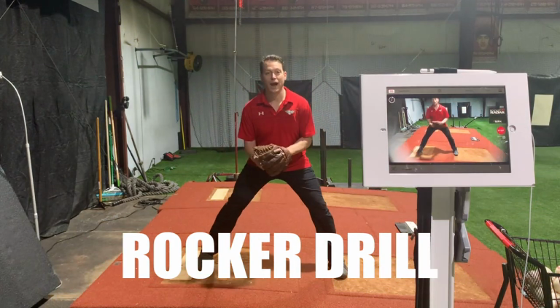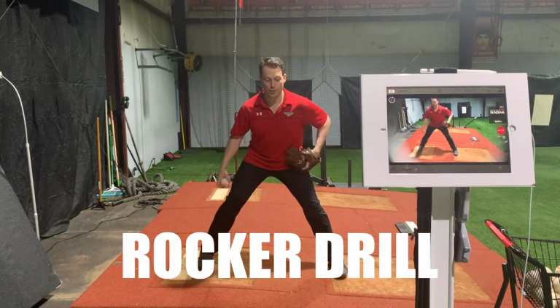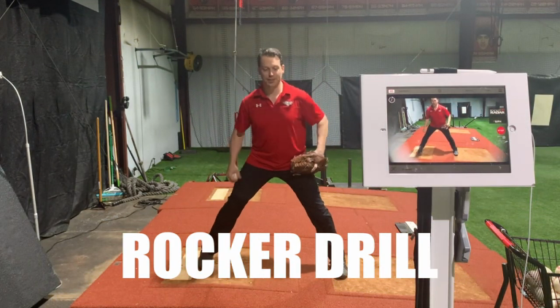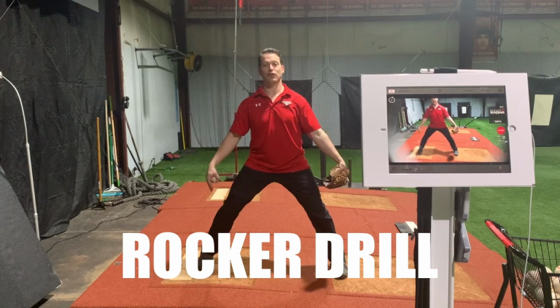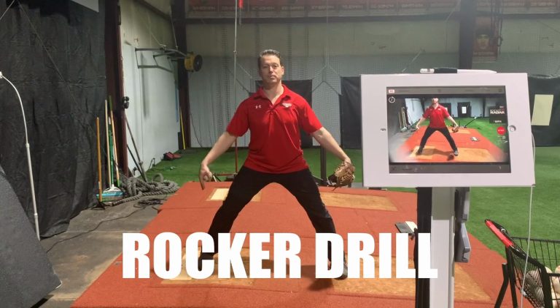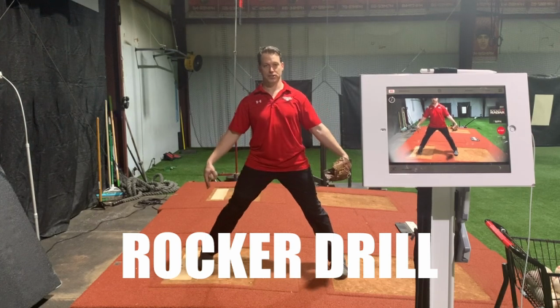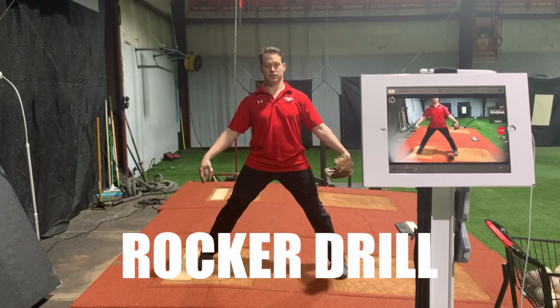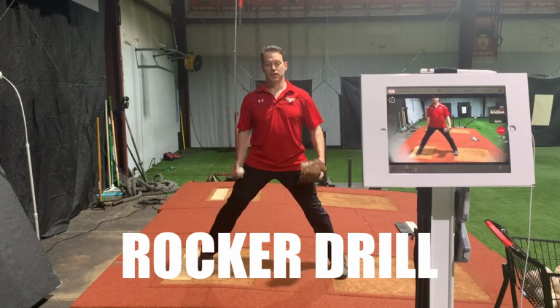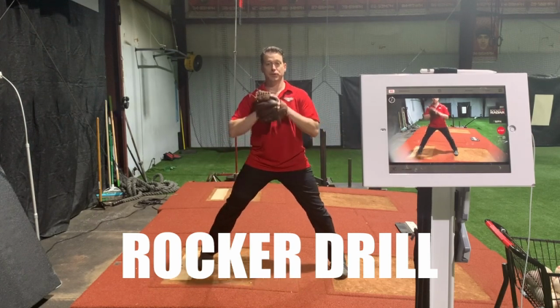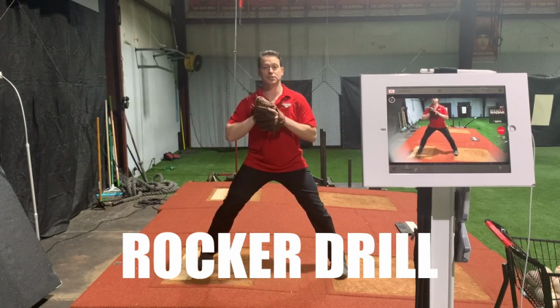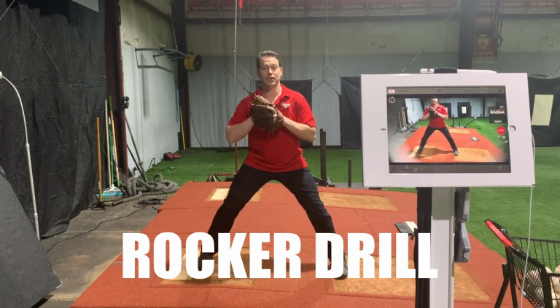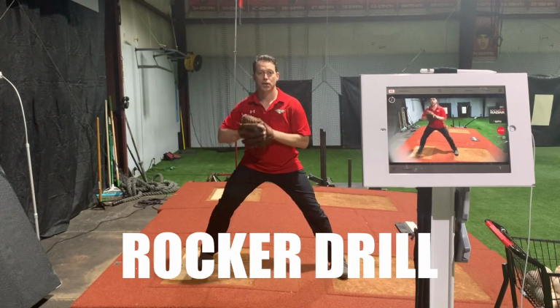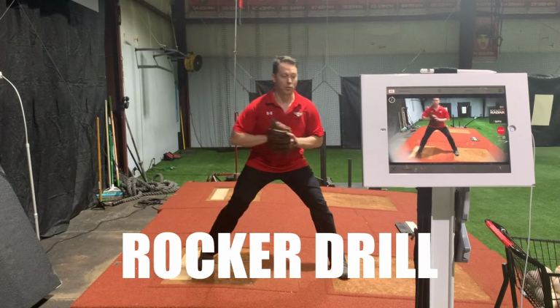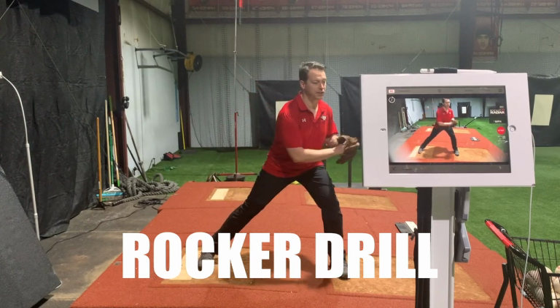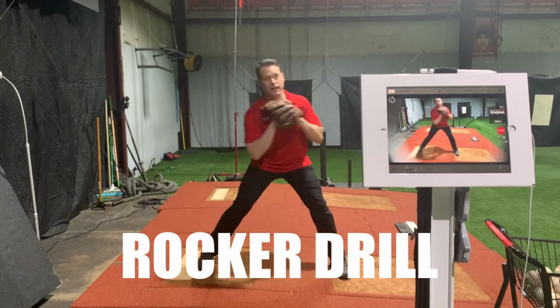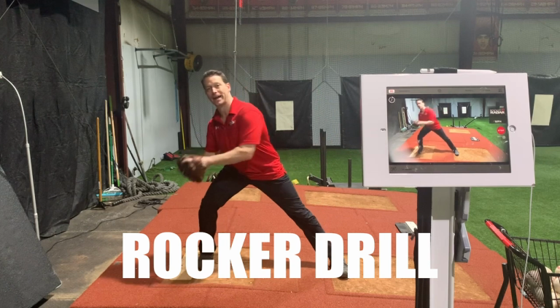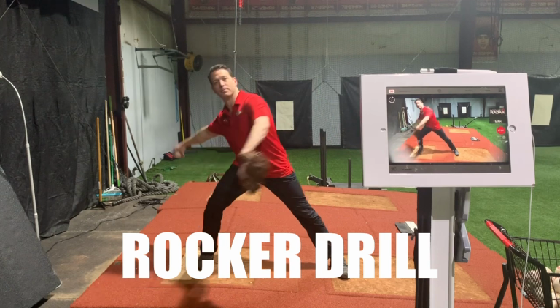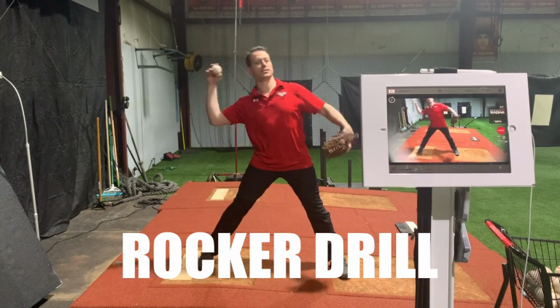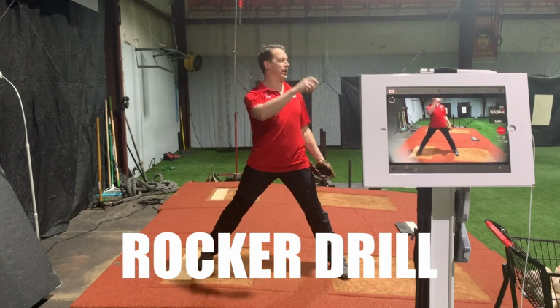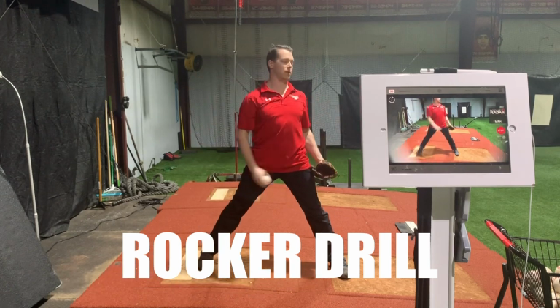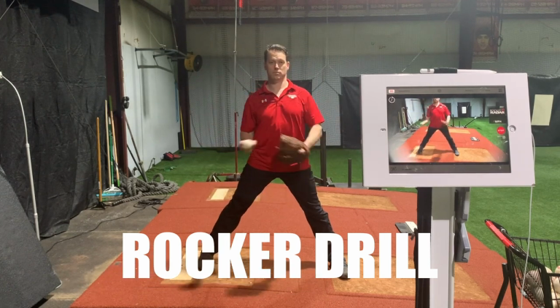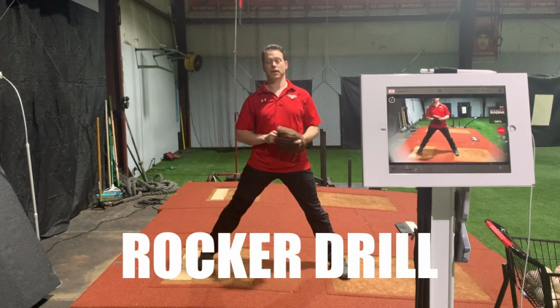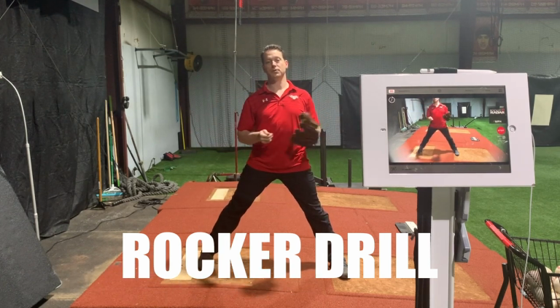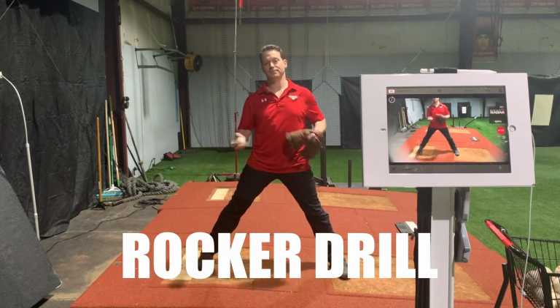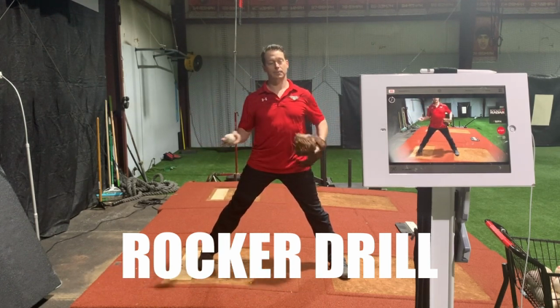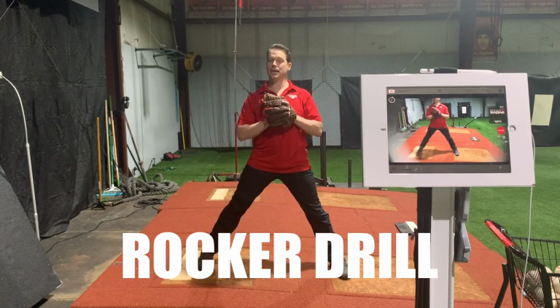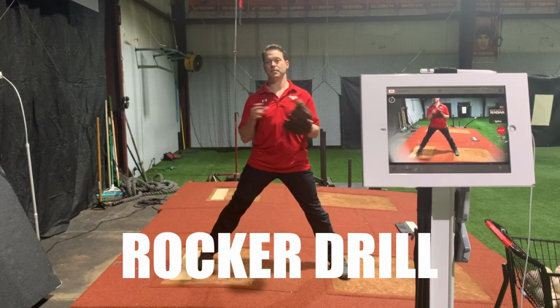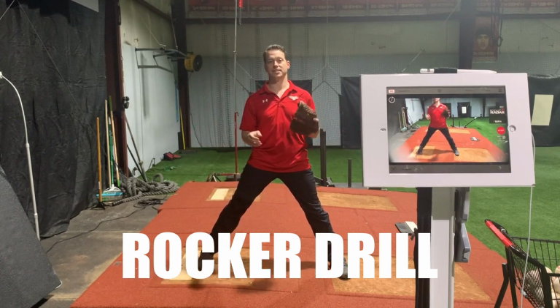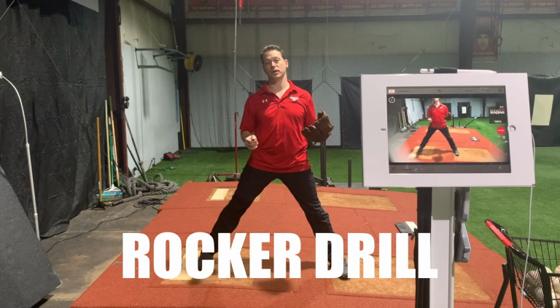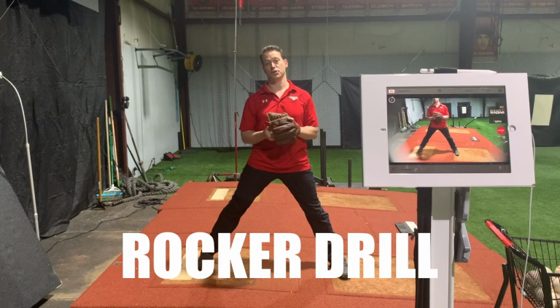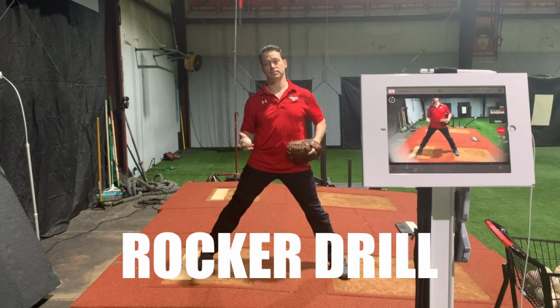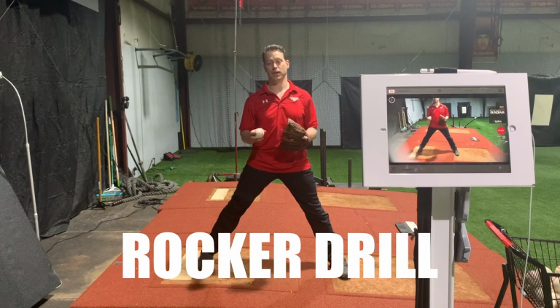In the rocker throw, you're in a lateral foot position. Typically your hands are together. You're going to rock to your front leg, back to your back leg, separate and throw. I'm going to do that and try to keep the same intensities between the two.